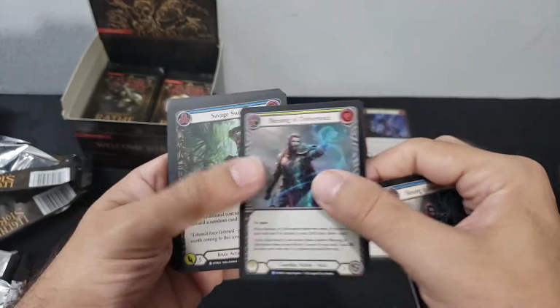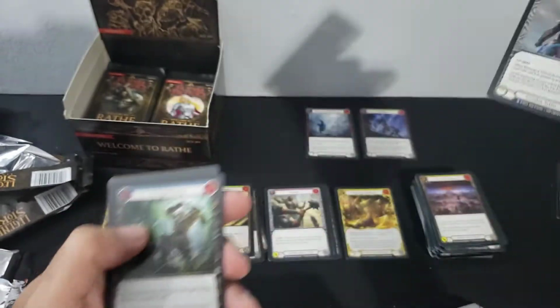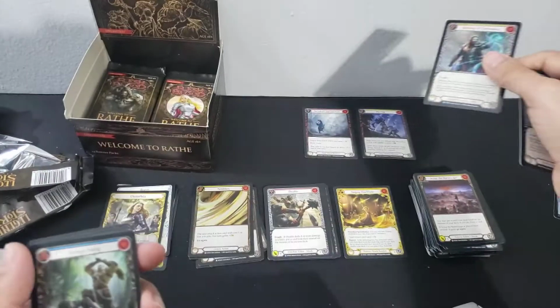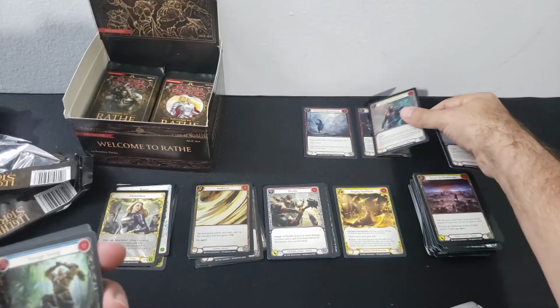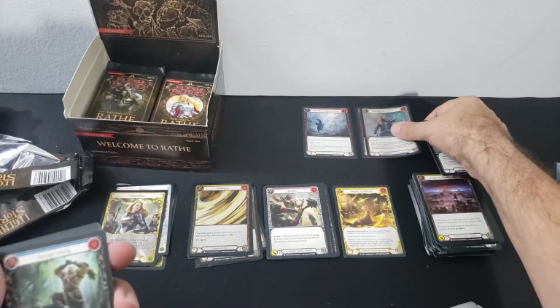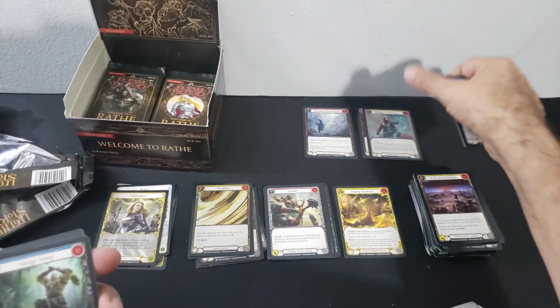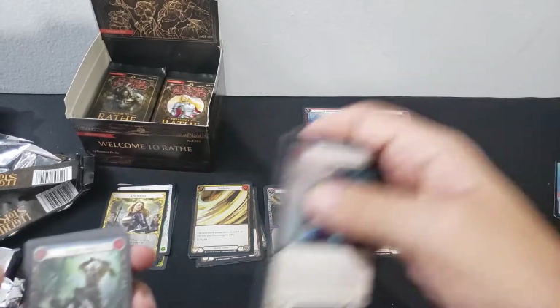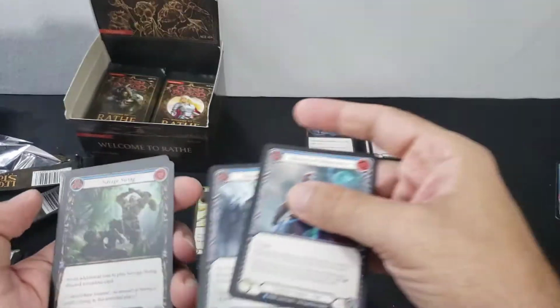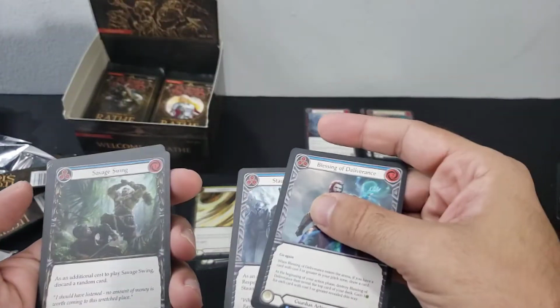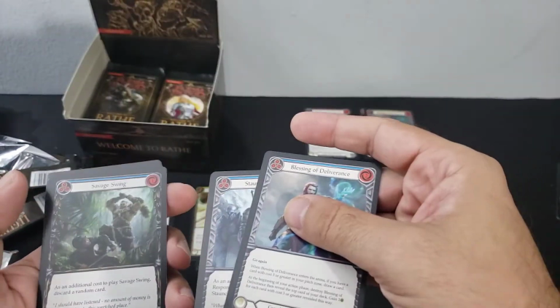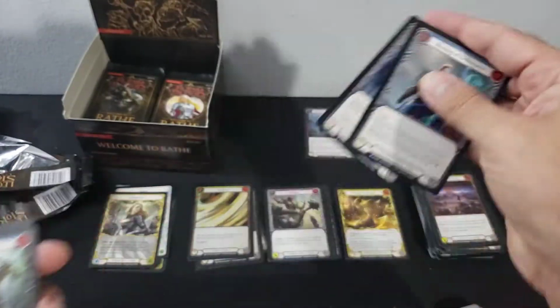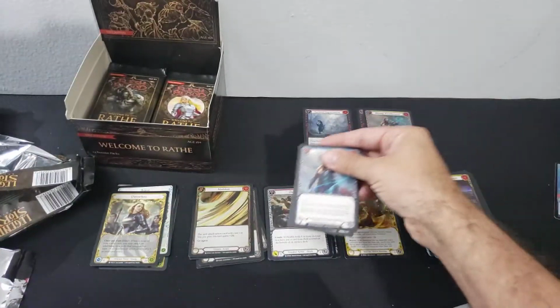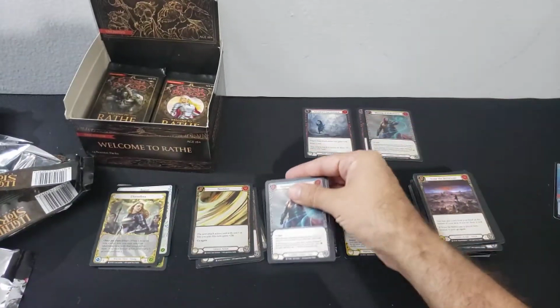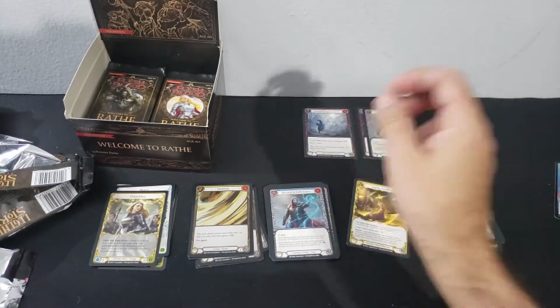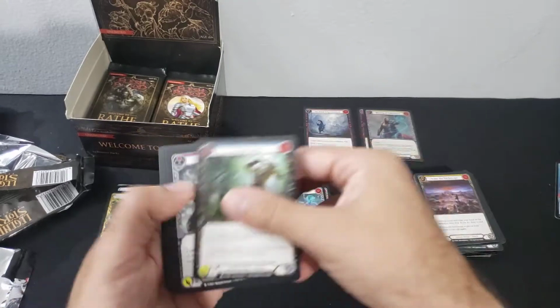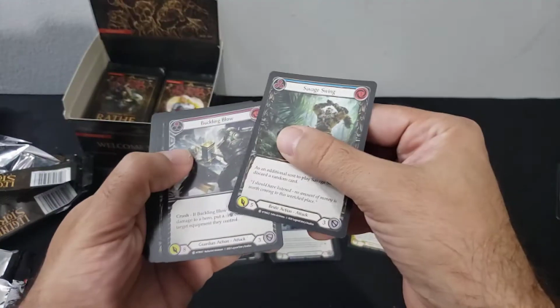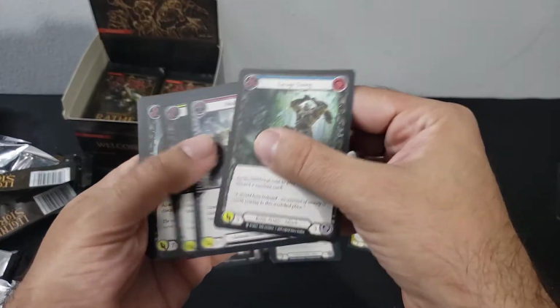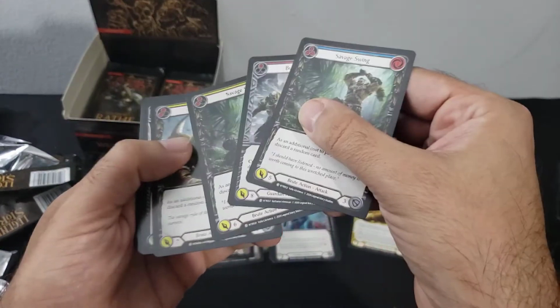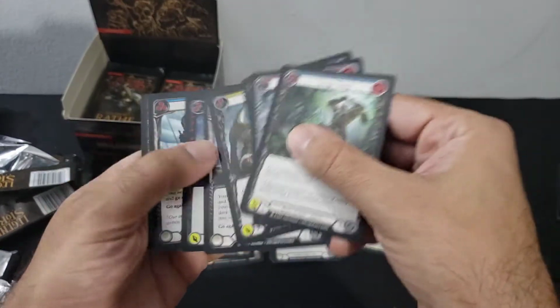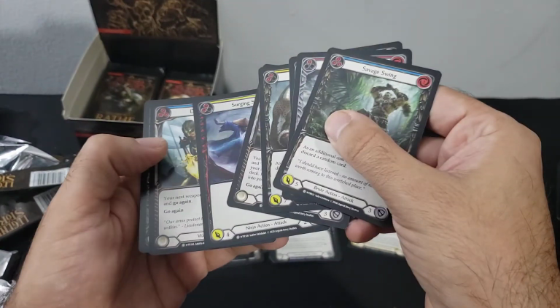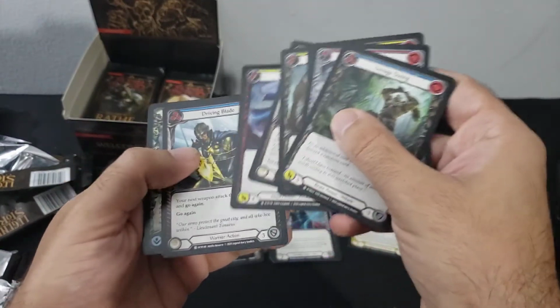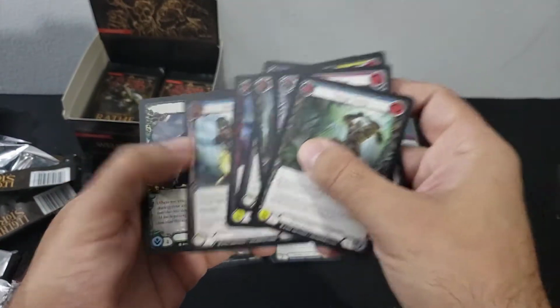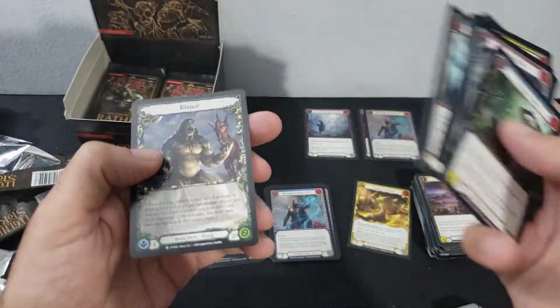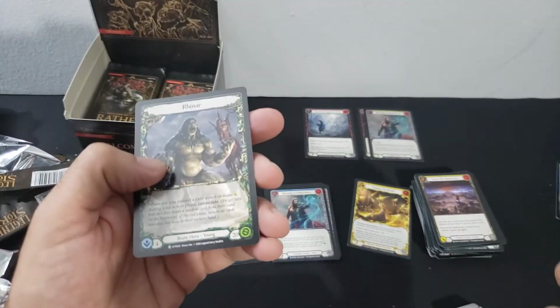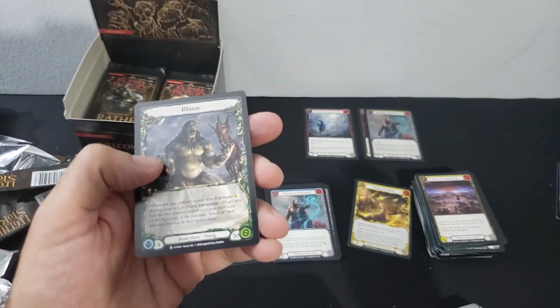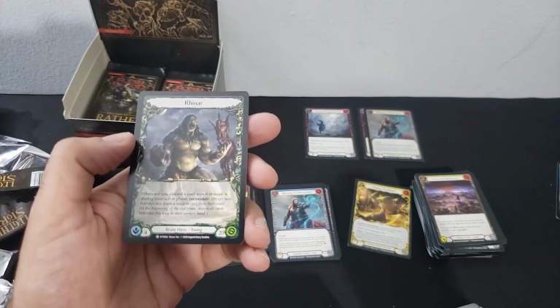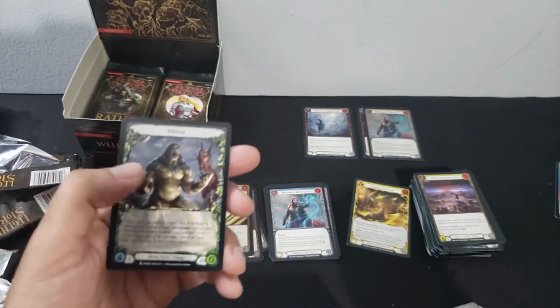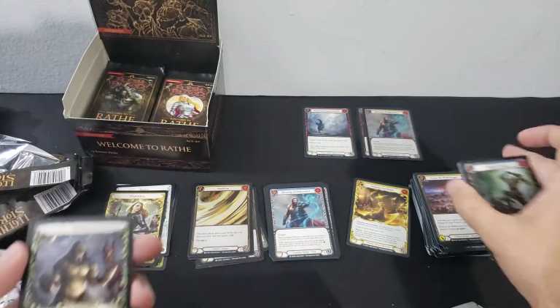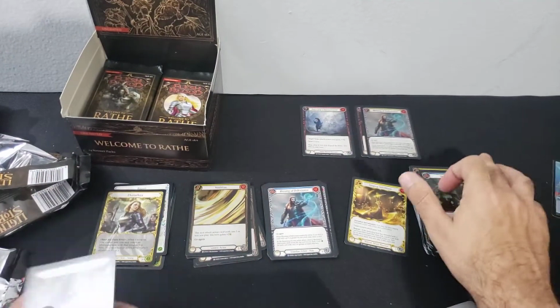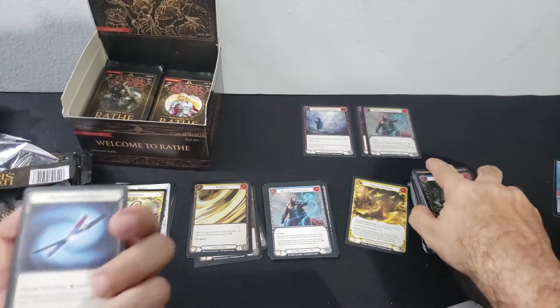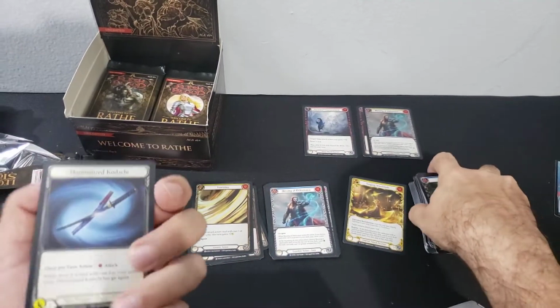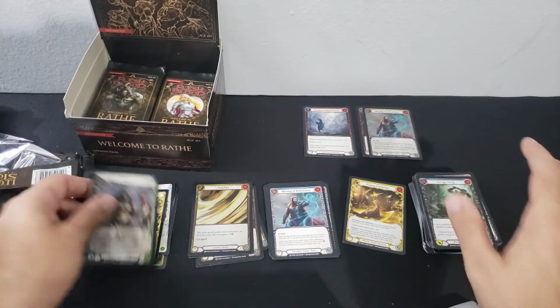That is our second foil rare, we'll put that up there. Put these two there, a bunch of commons, and a Young Orinar is our token.